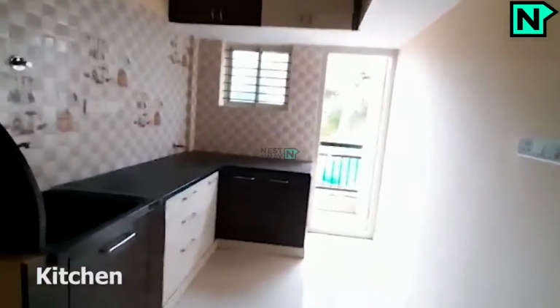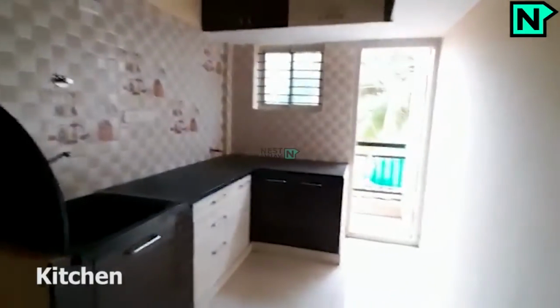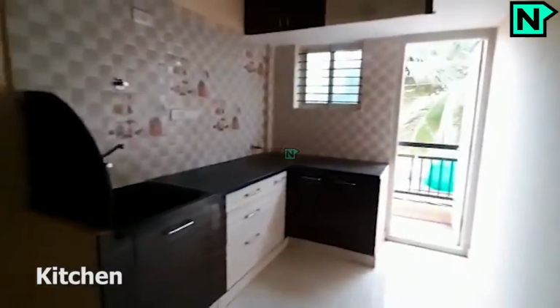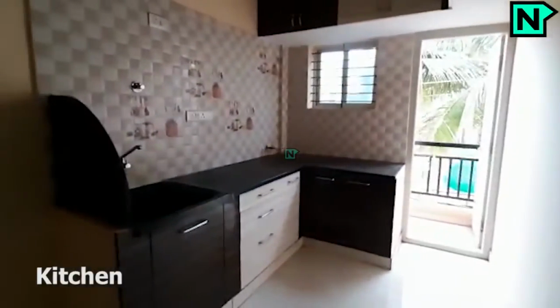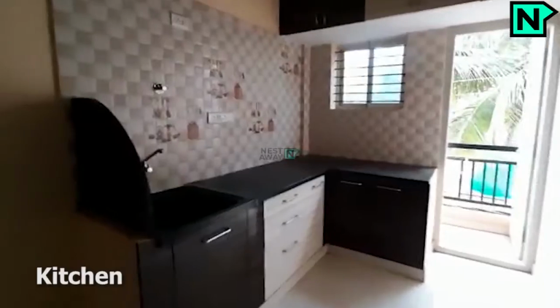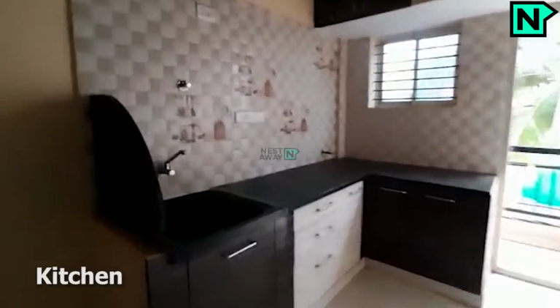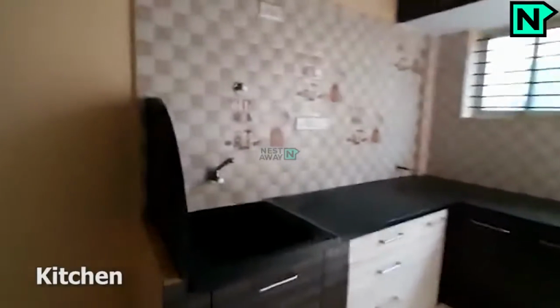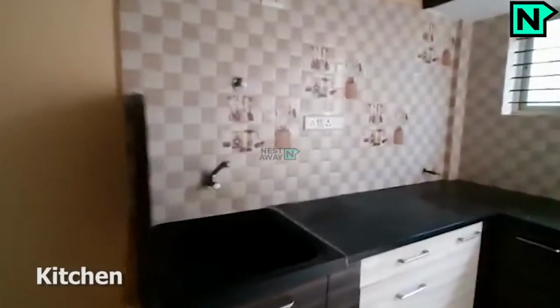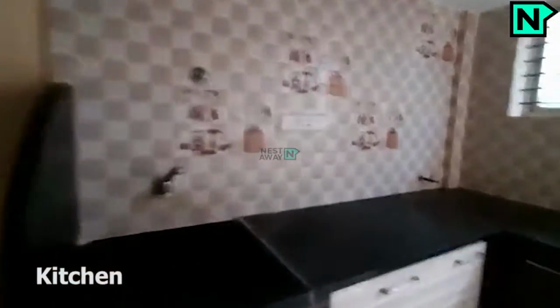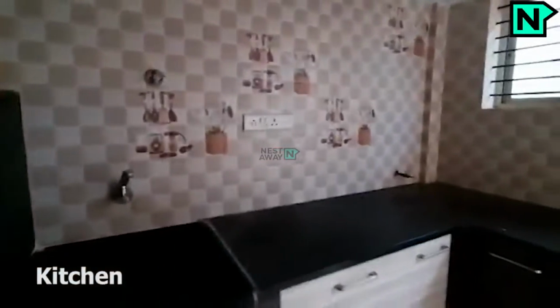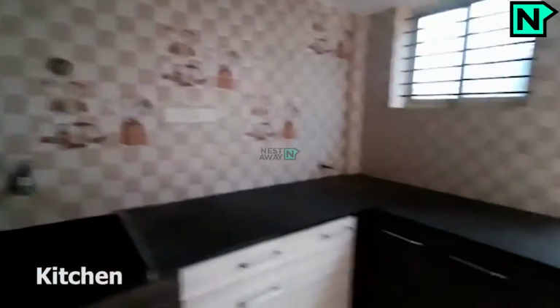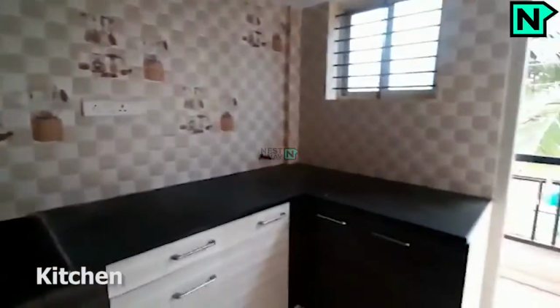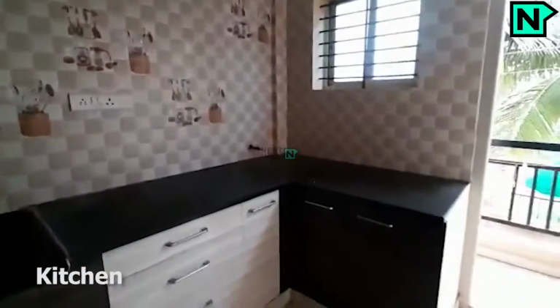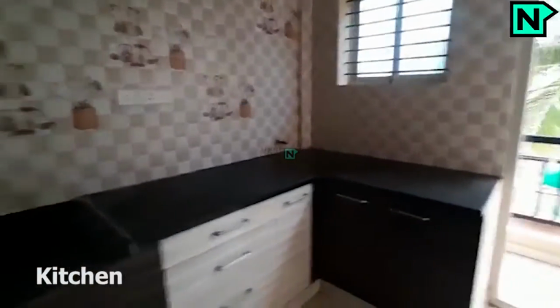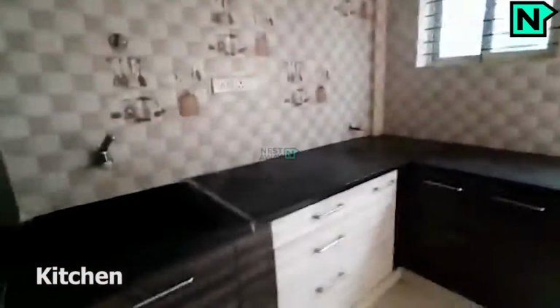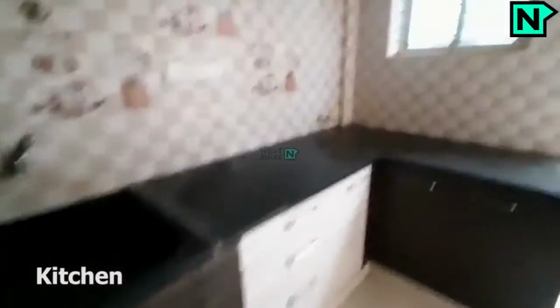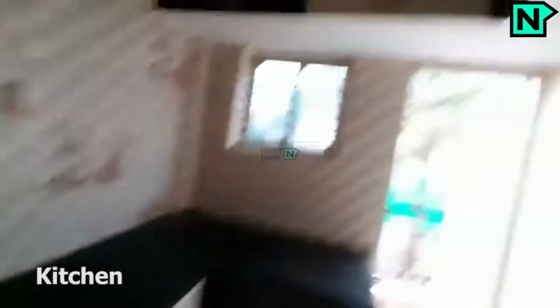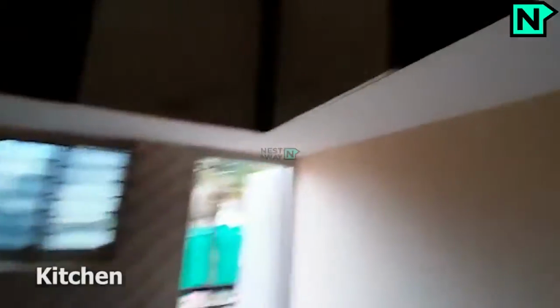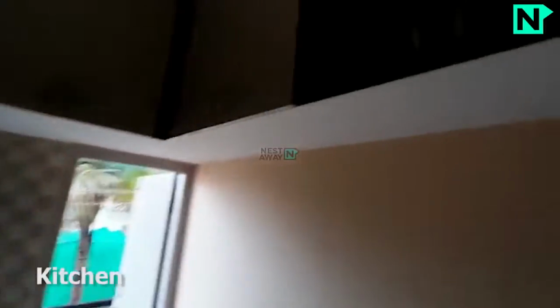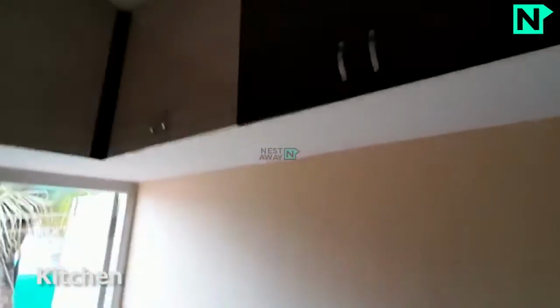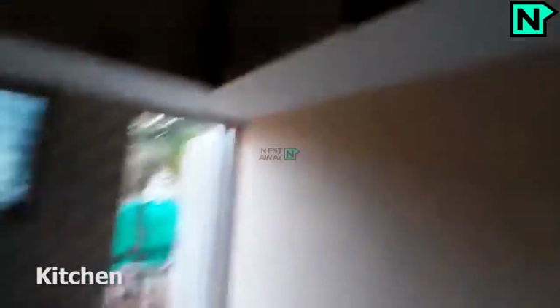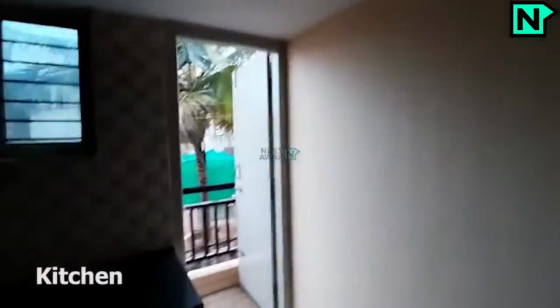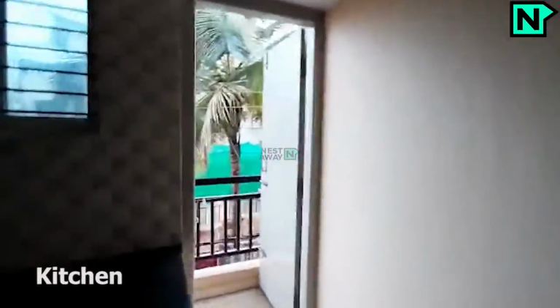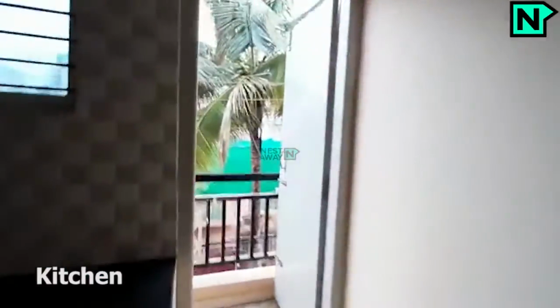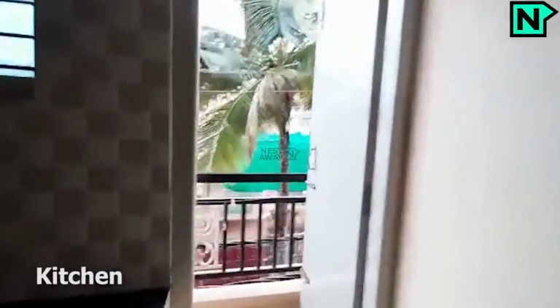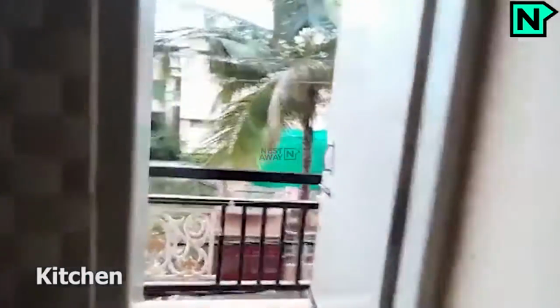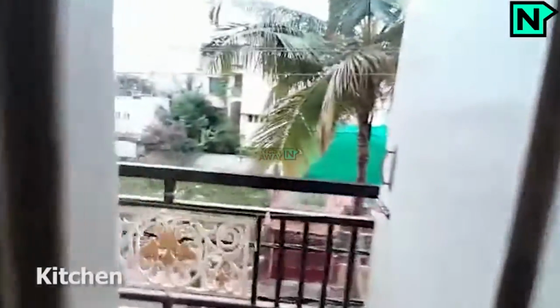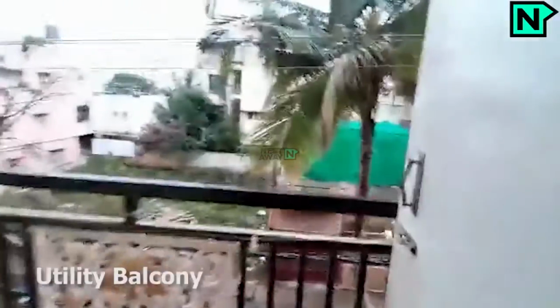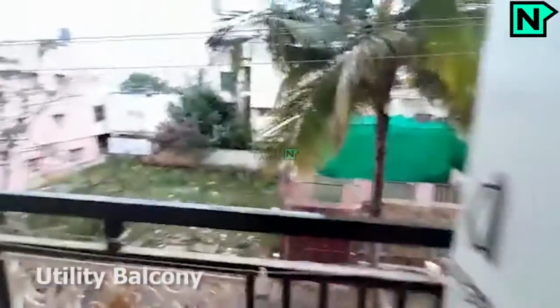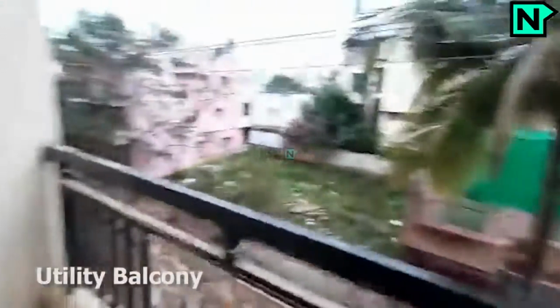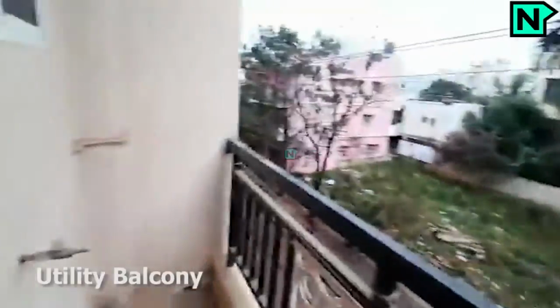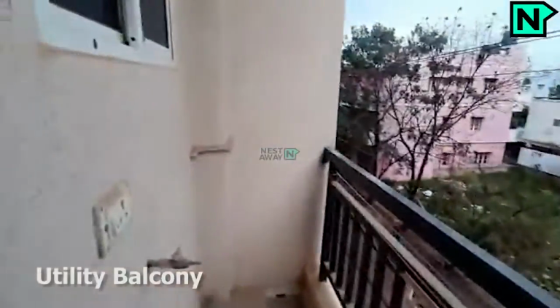This is the modern kitchen. This is the utility balcony.